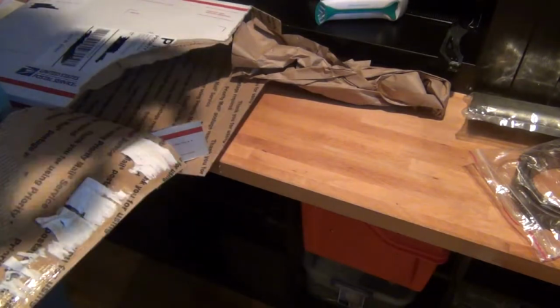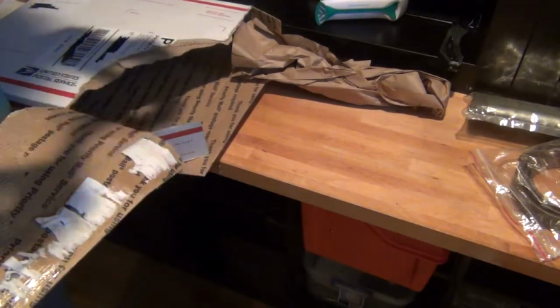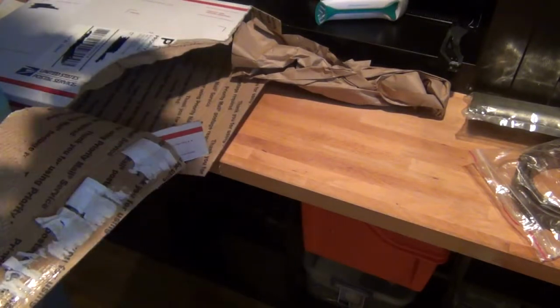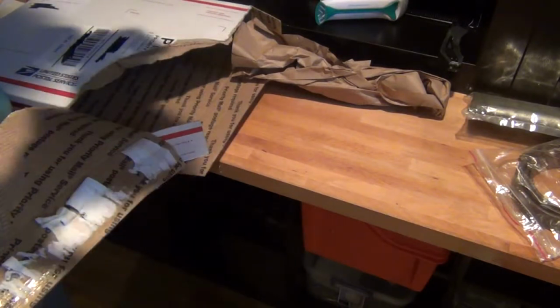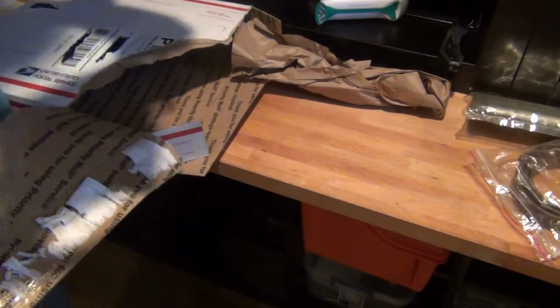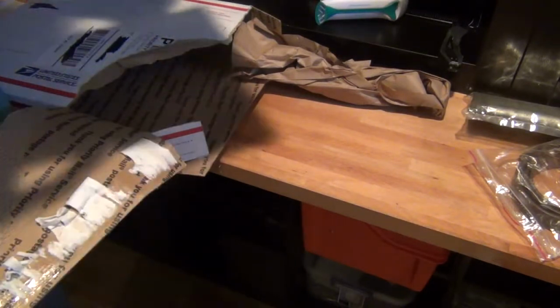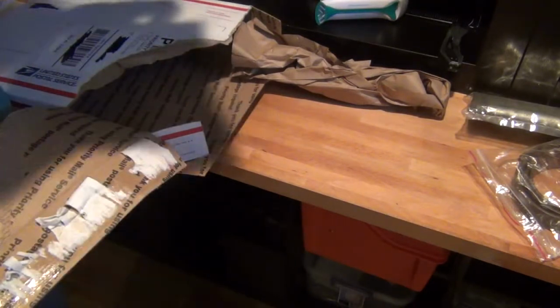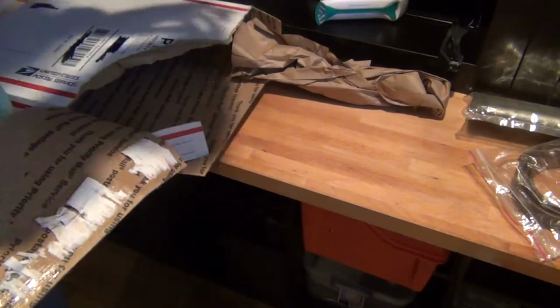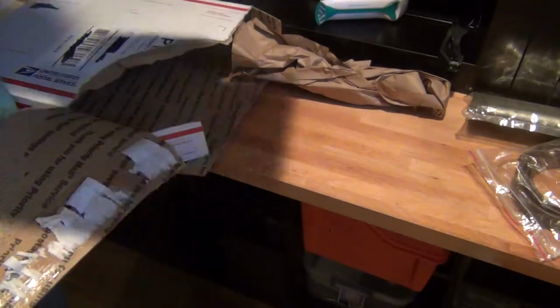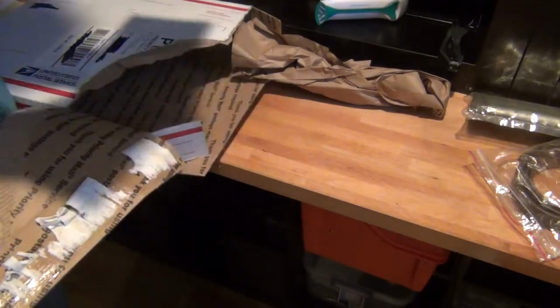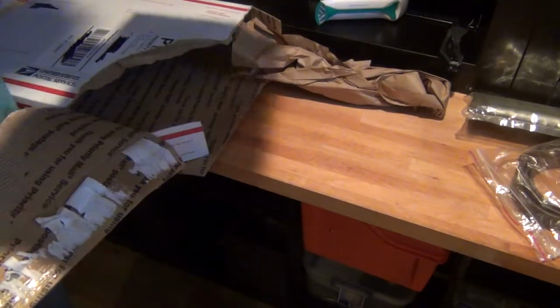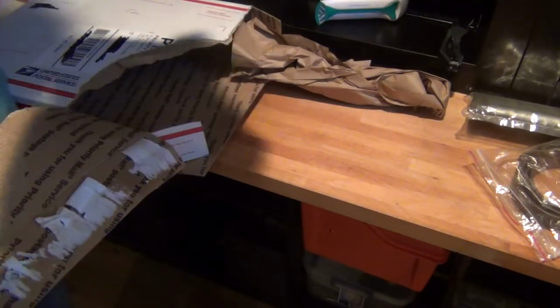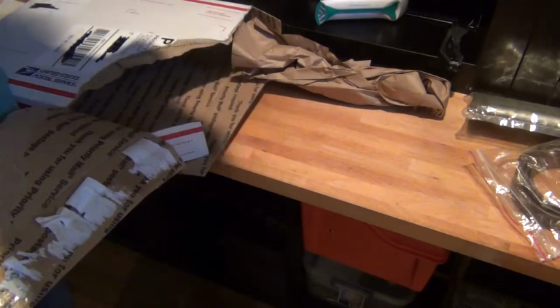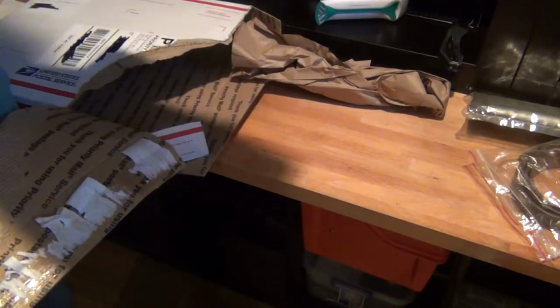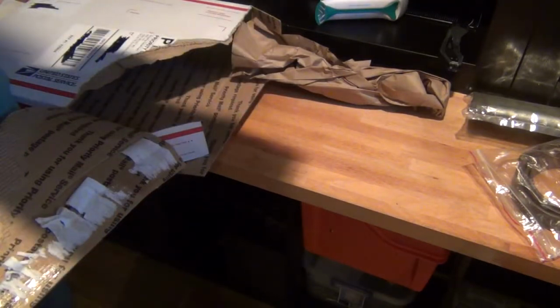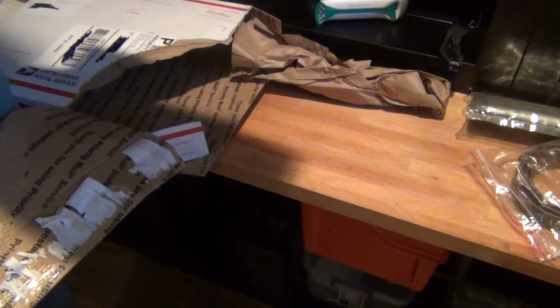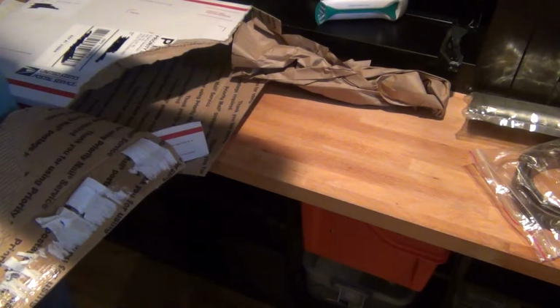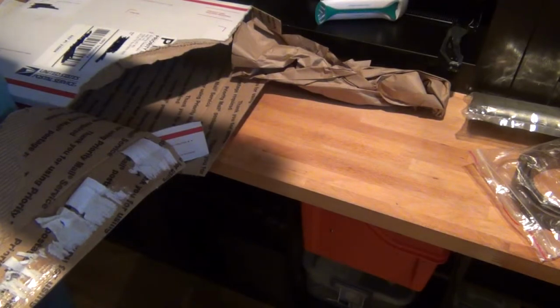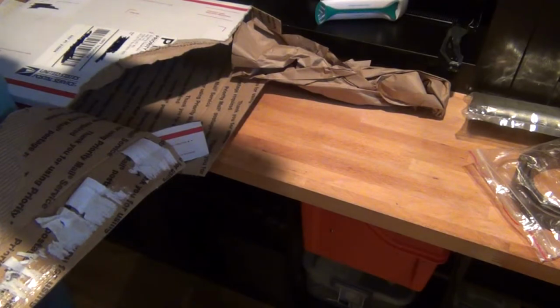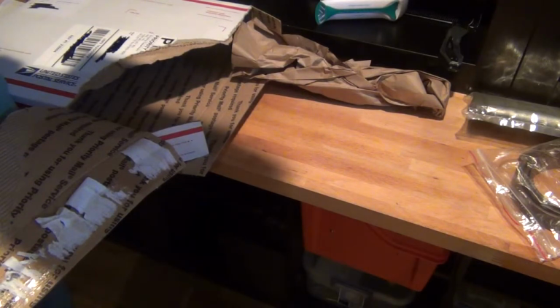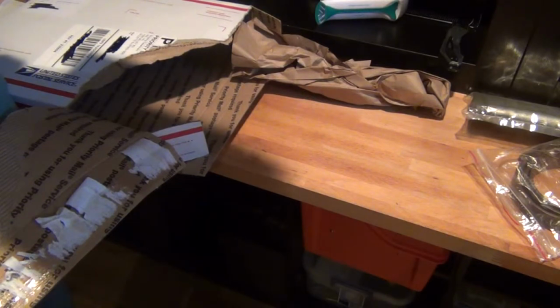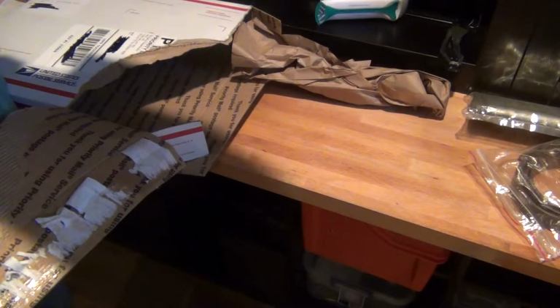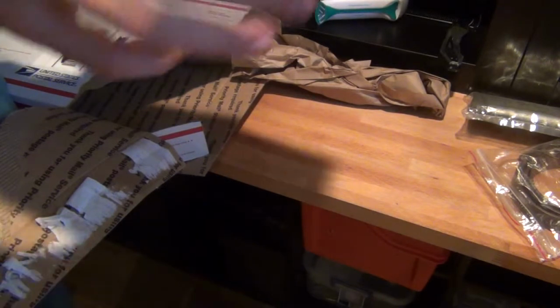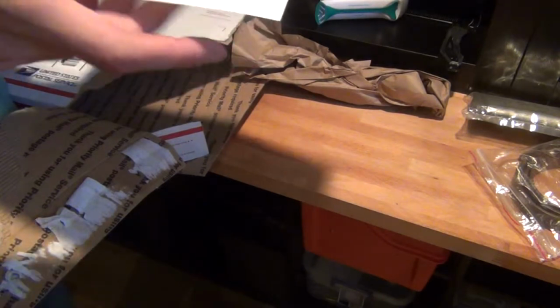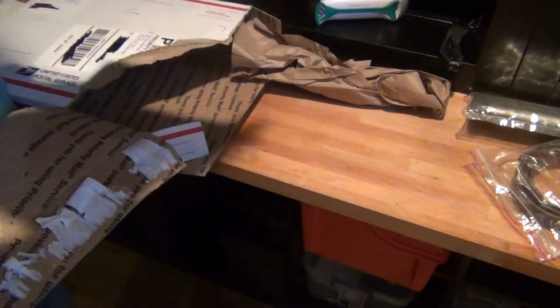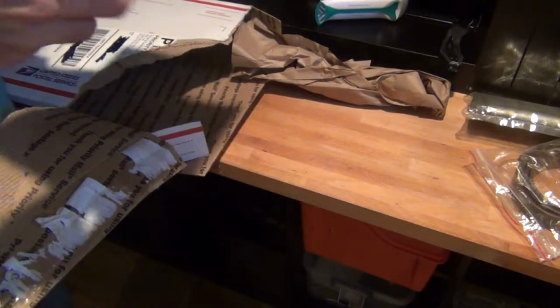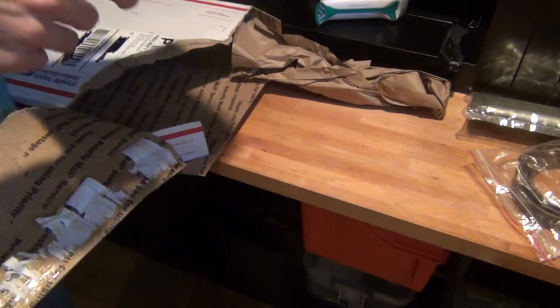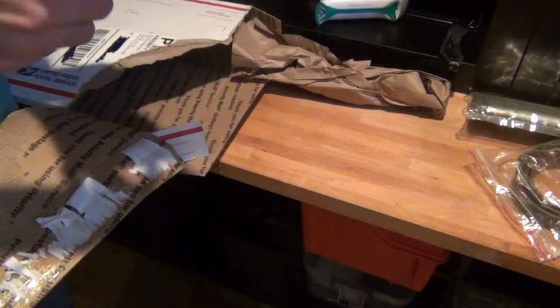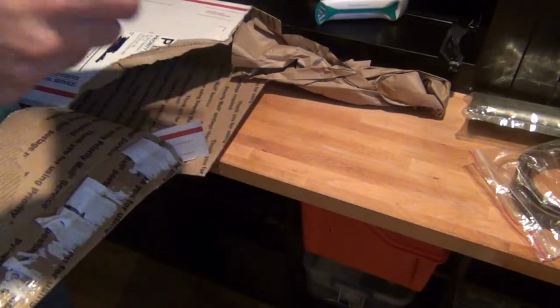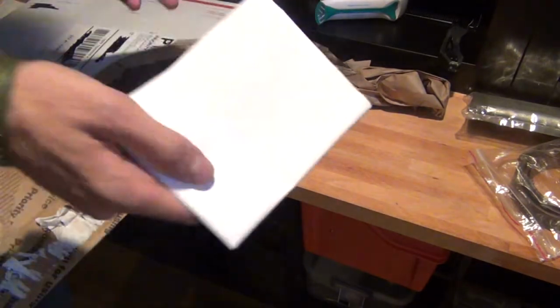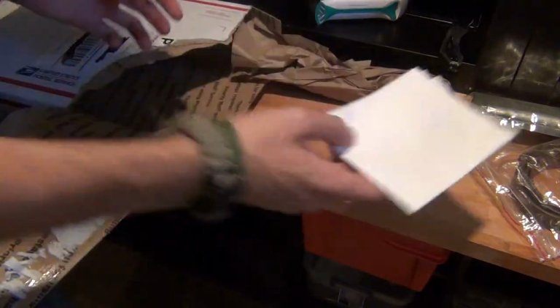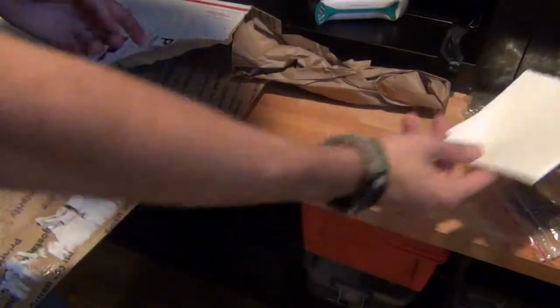Packing notice... Order prepared by Julie. Whoever Julie is, thank you, Julie.